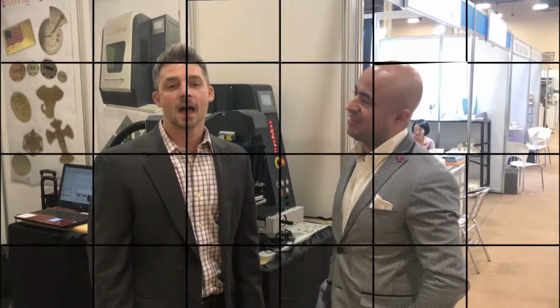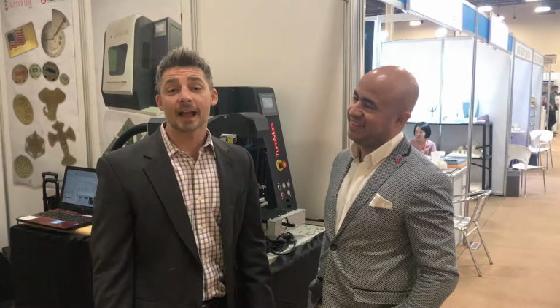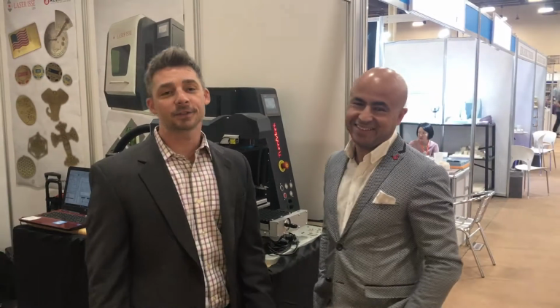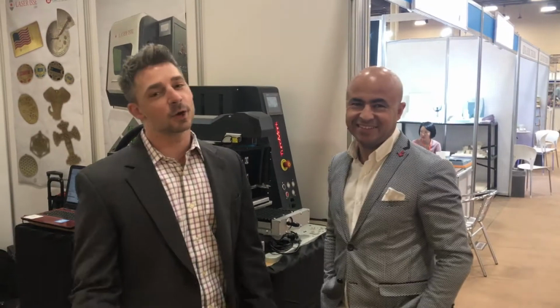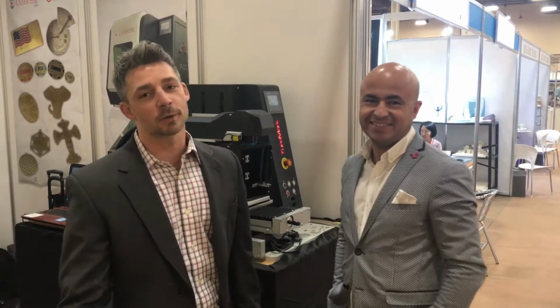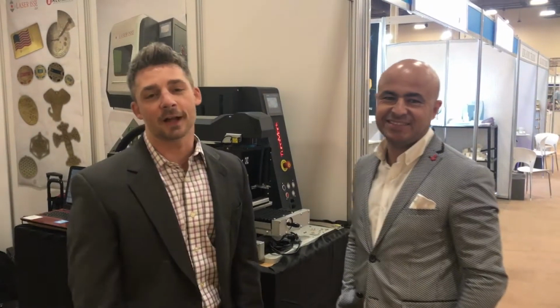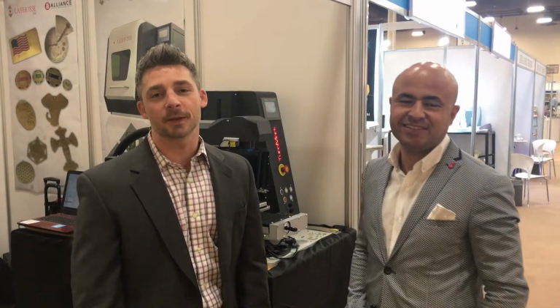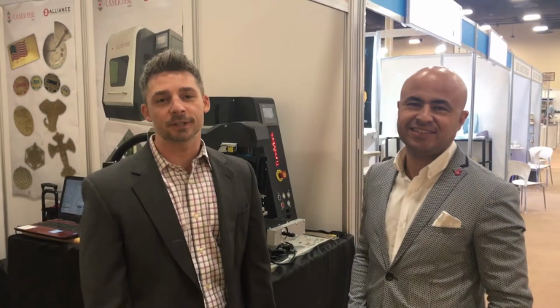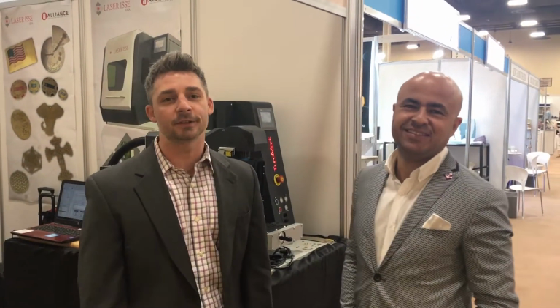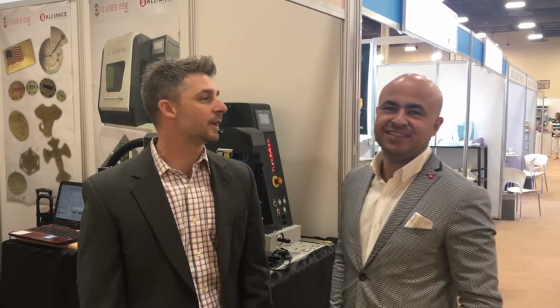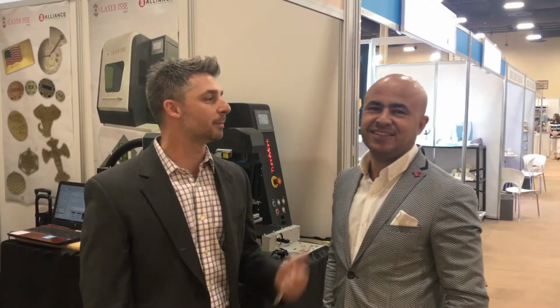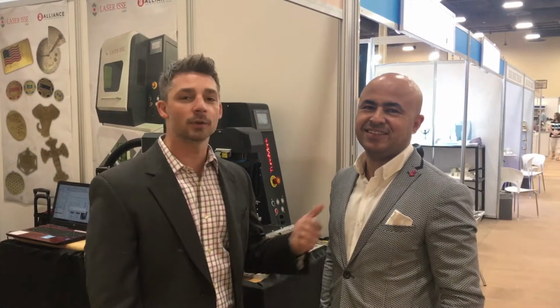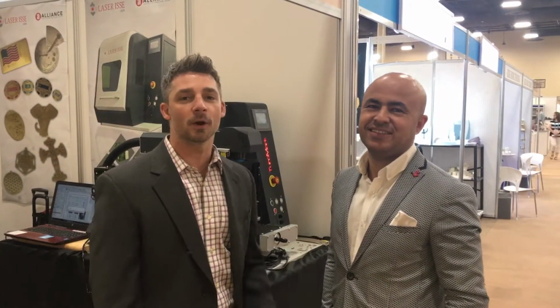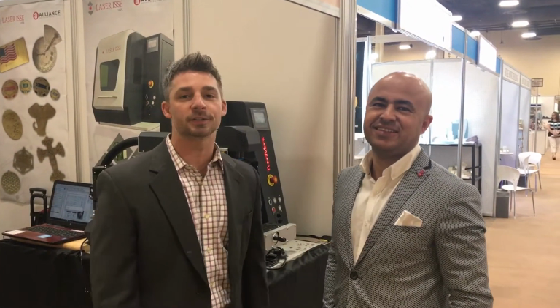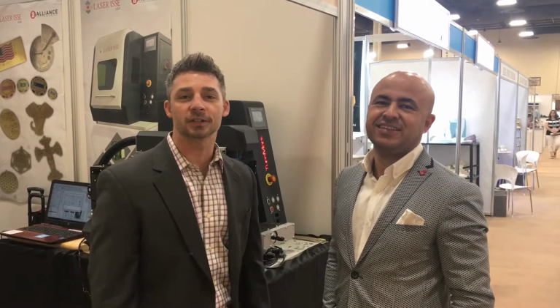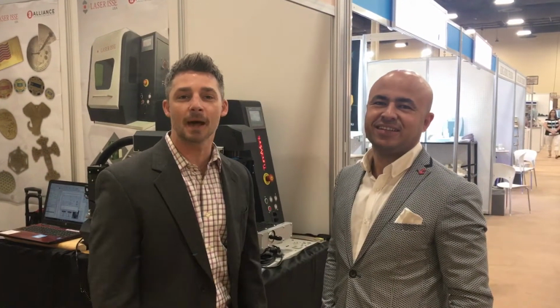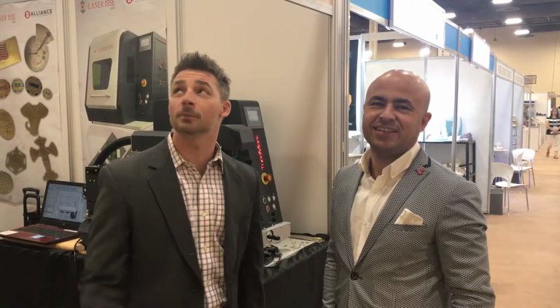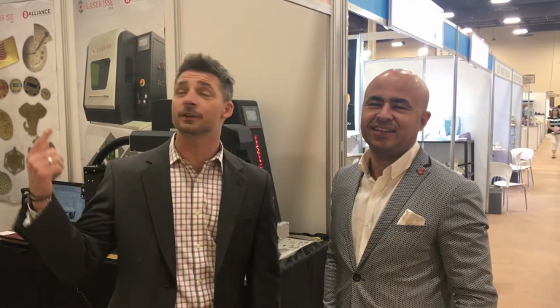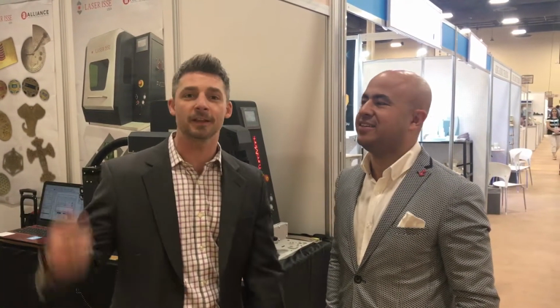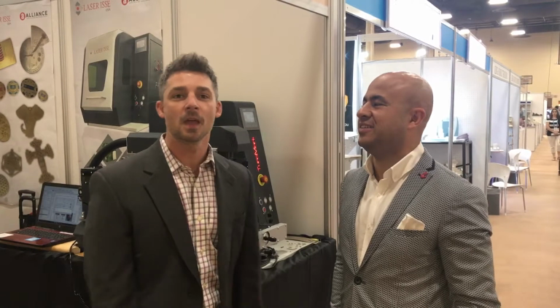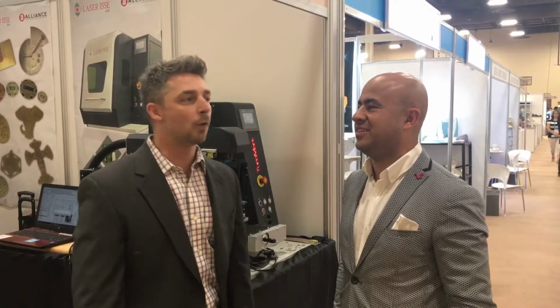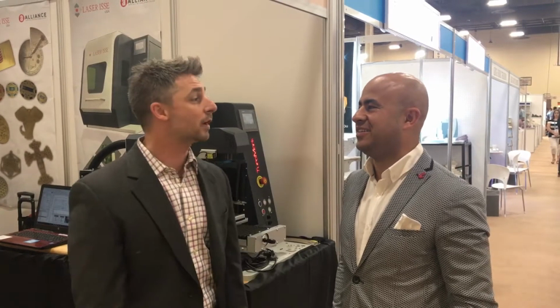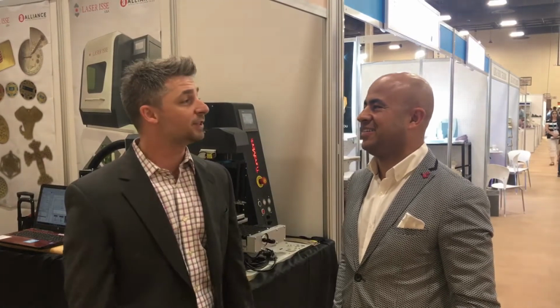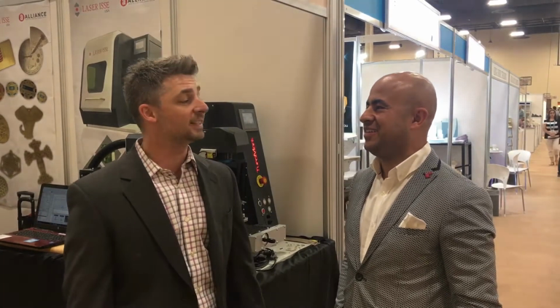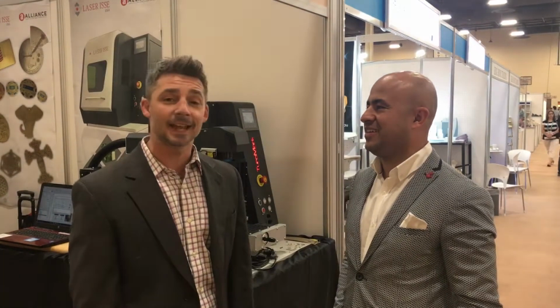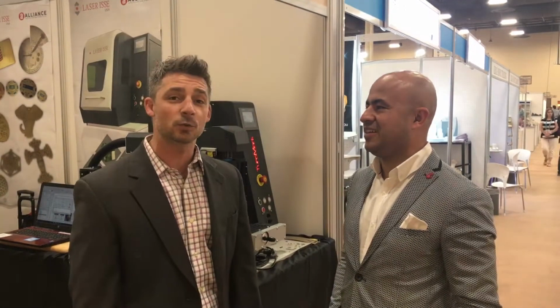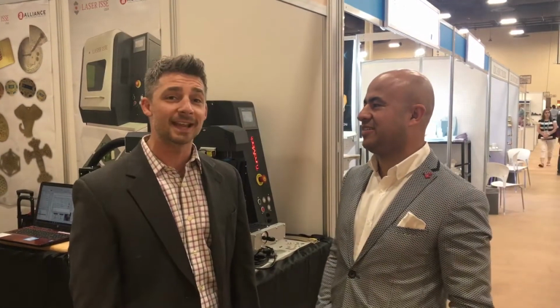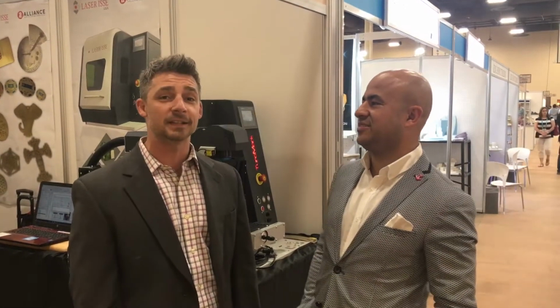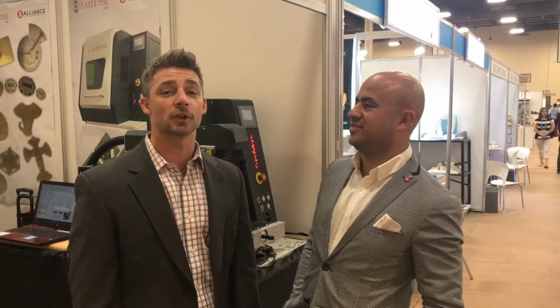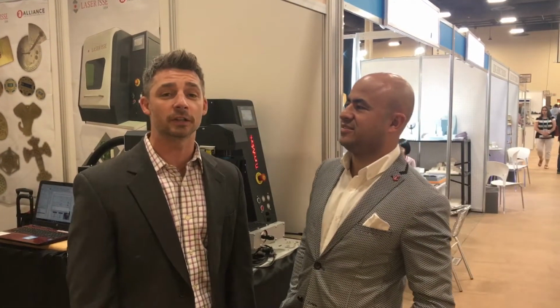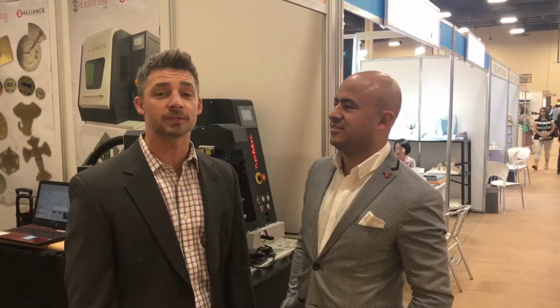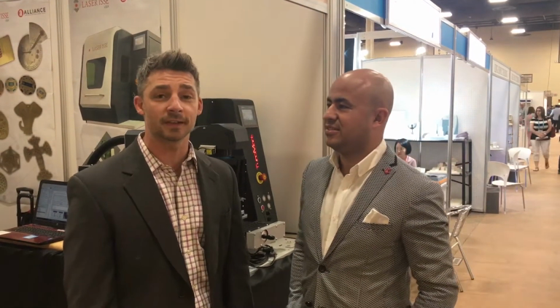Hi guys, it's Tony with Alliance Specialties and Laser Sales. I'm here with our partner Sechkin Top from Laser ESA, and we are at the JCK 2018 show in Las Vegas.